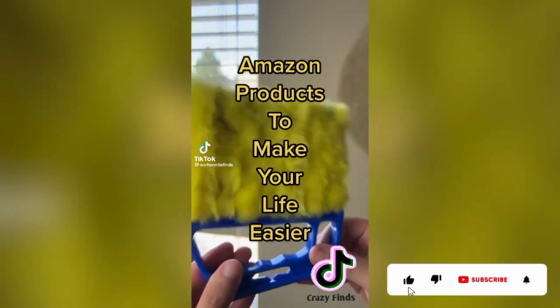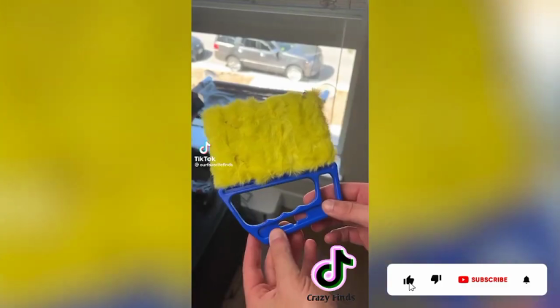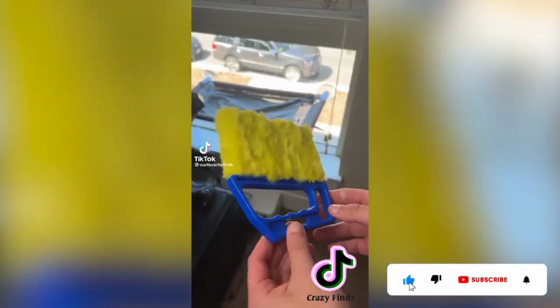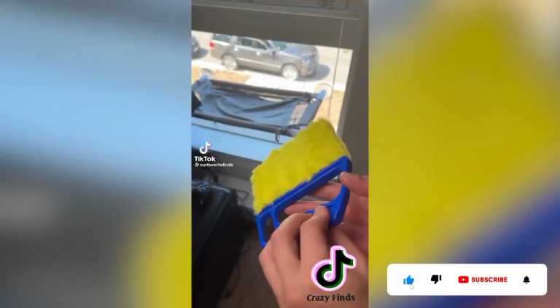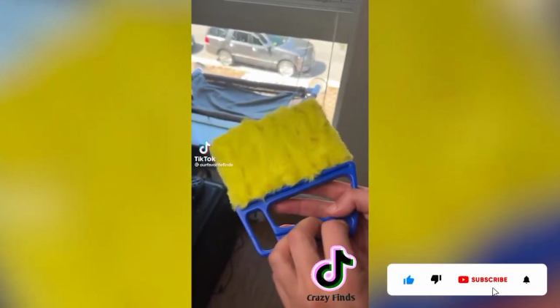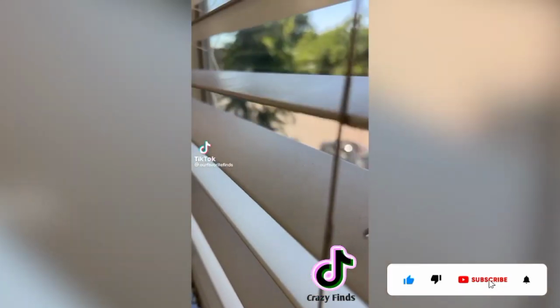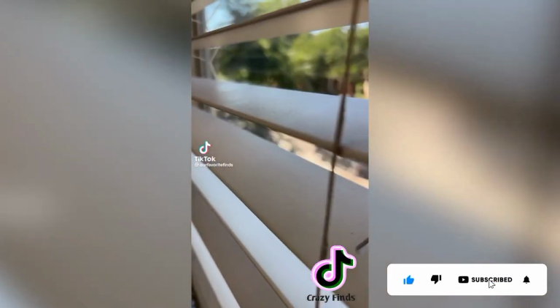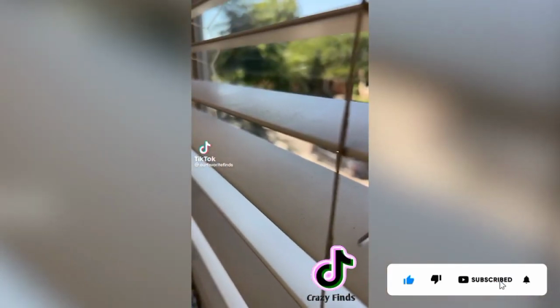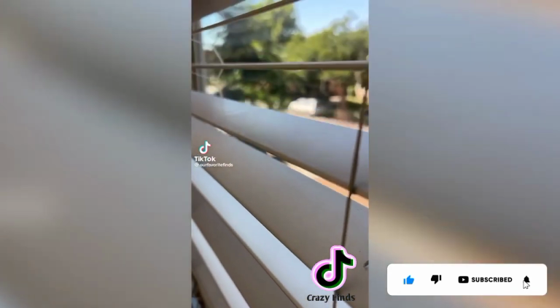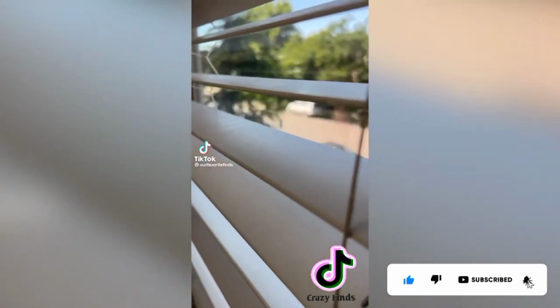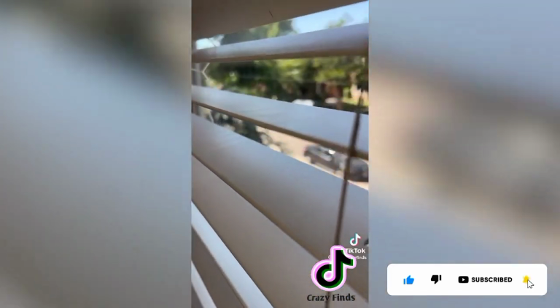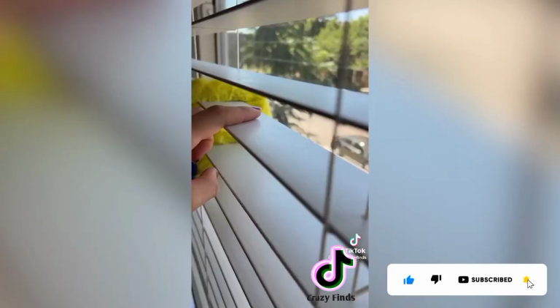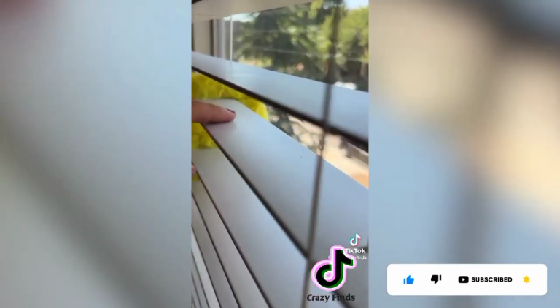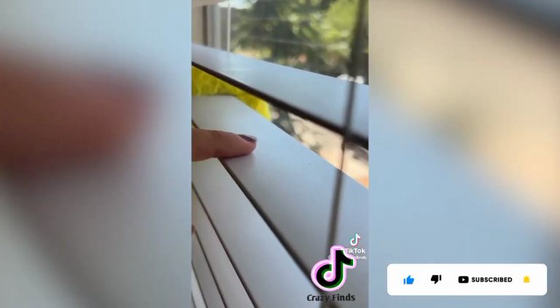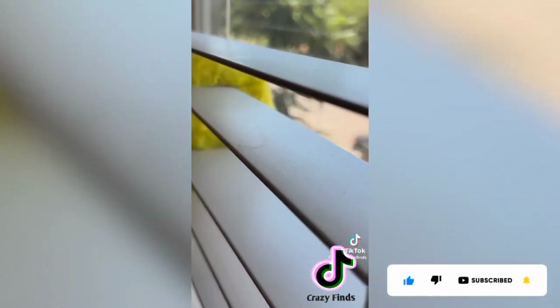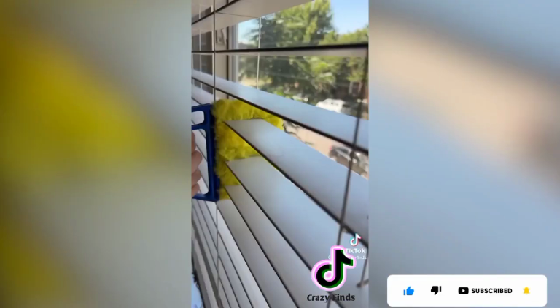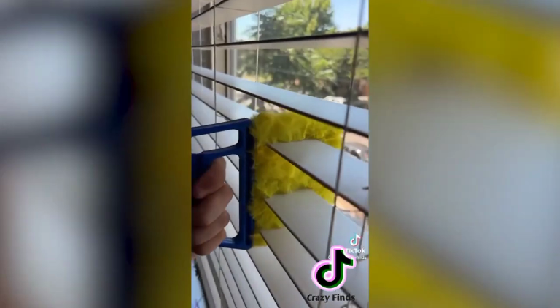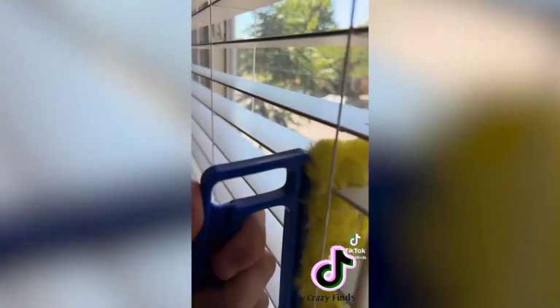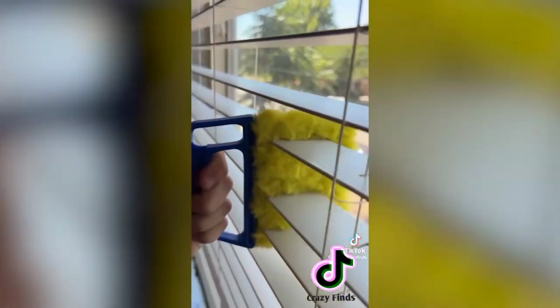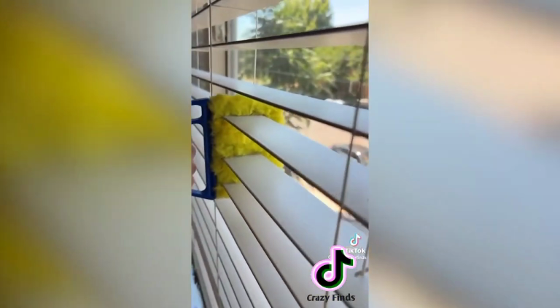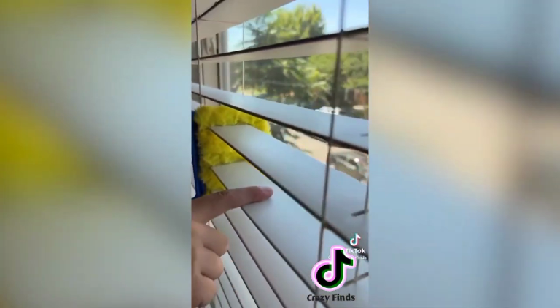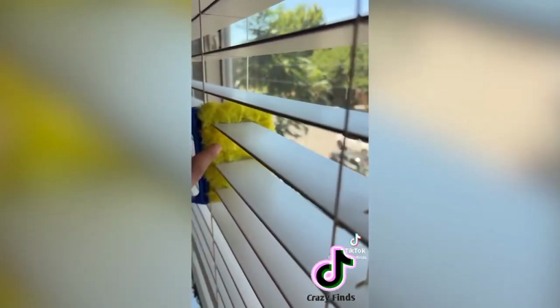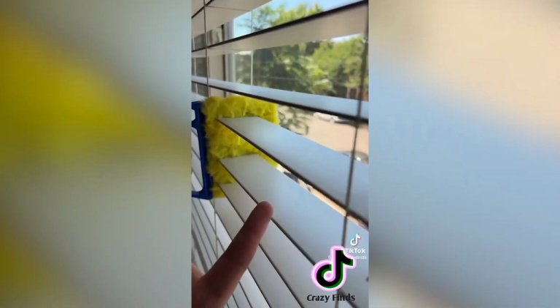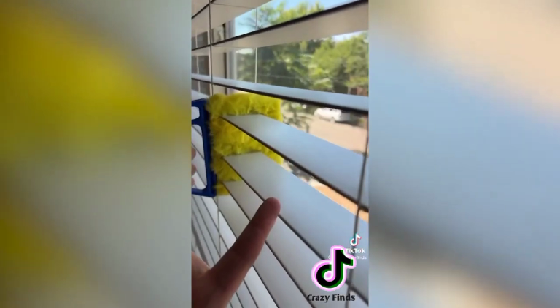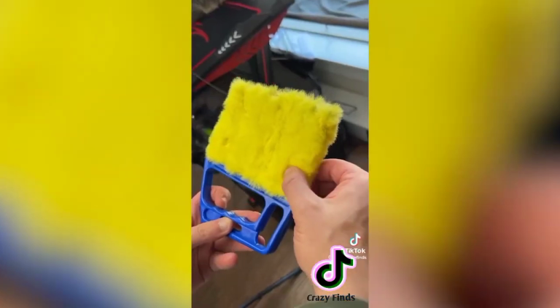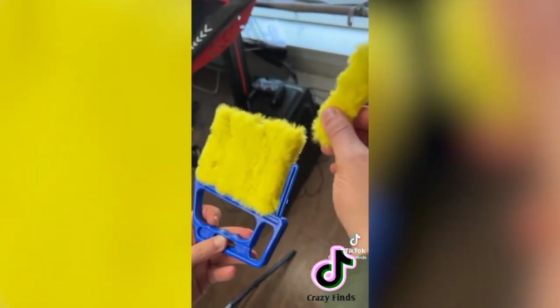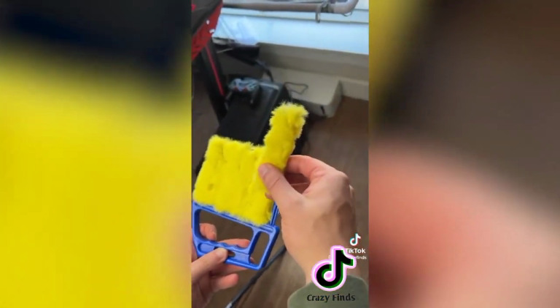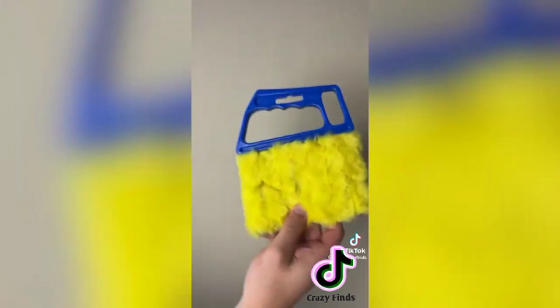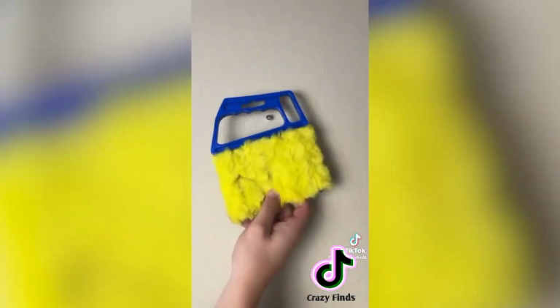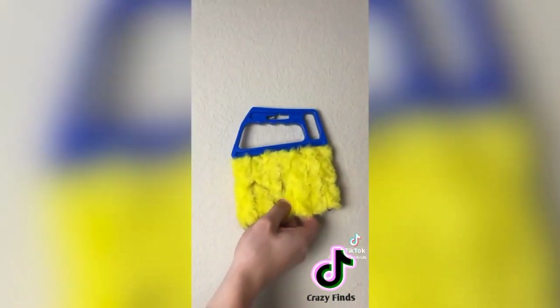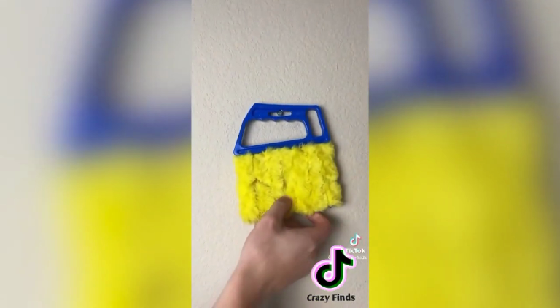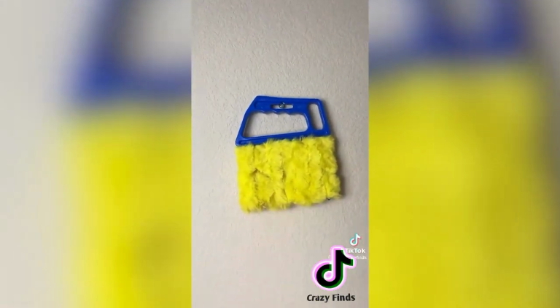The last potty training find are these camp sheets — essentially a set of sheets with removable layers that can be taken off and thrown away. This is a great option for those early days of nighttime potty training. Also, this gadget allows you to clean your blinds seven times faster — rather than individually wiping each slat, you can position the rollers to clean up to seven slats at a time. The roller is also detachable for easy cleaning.